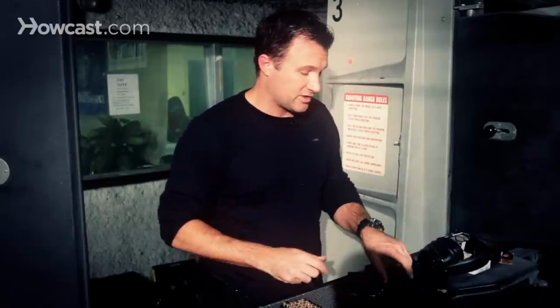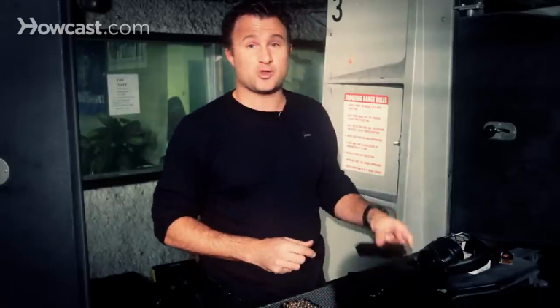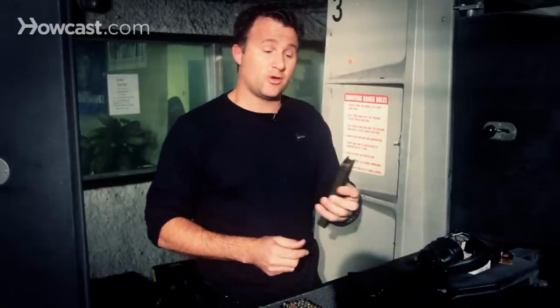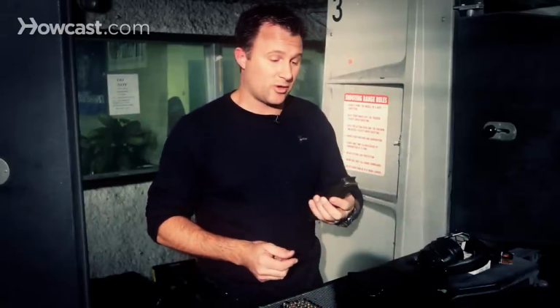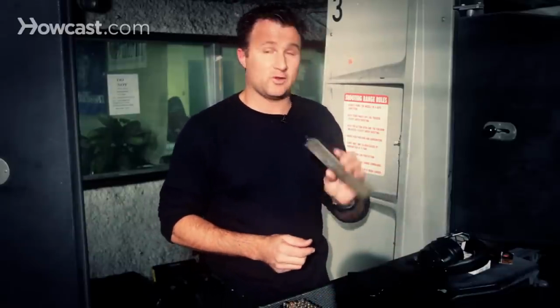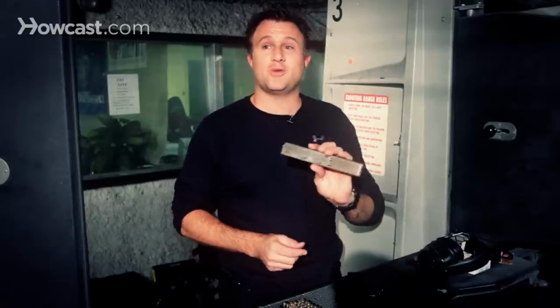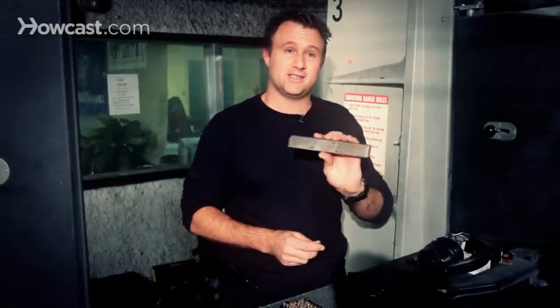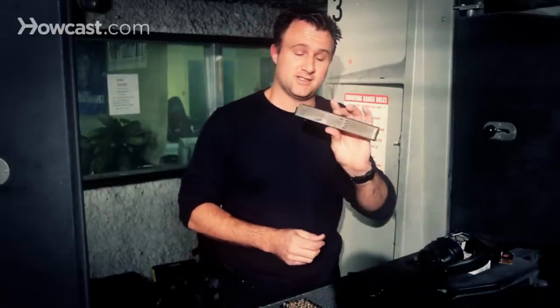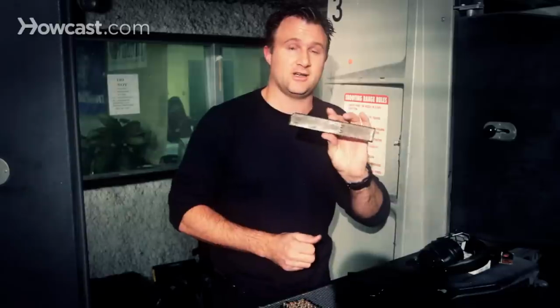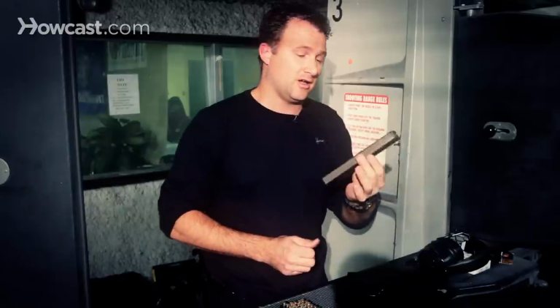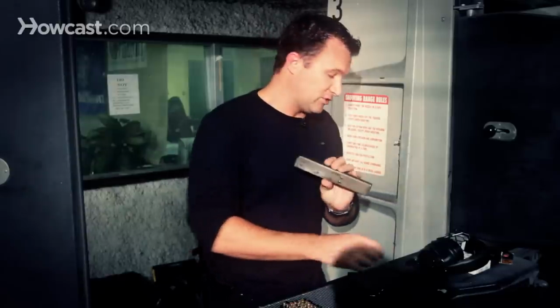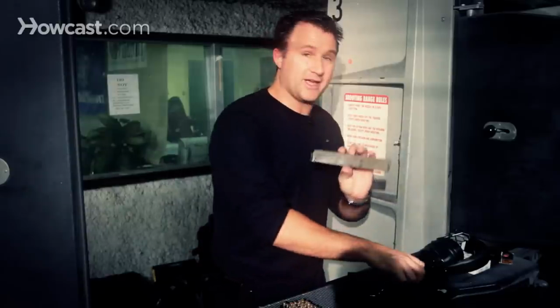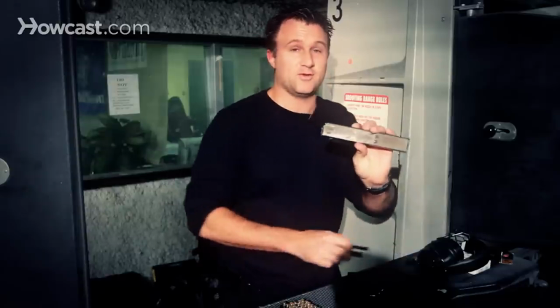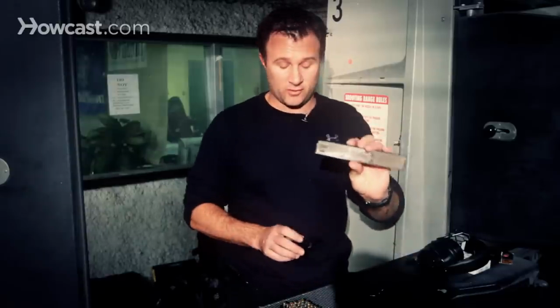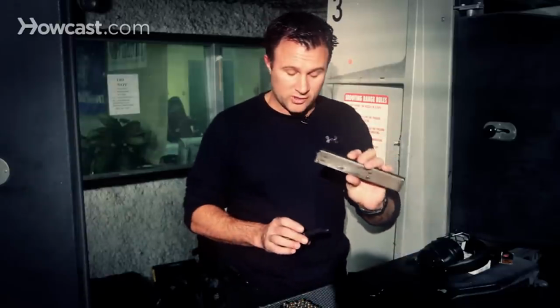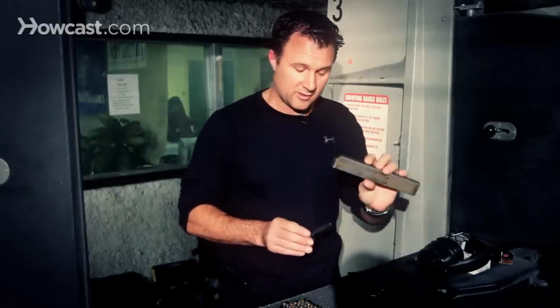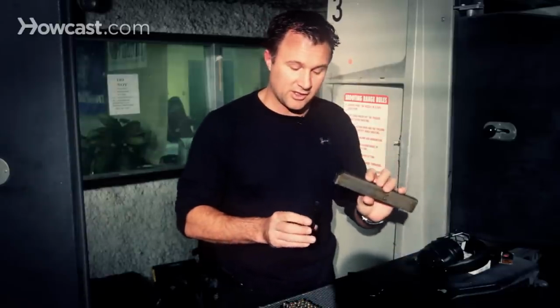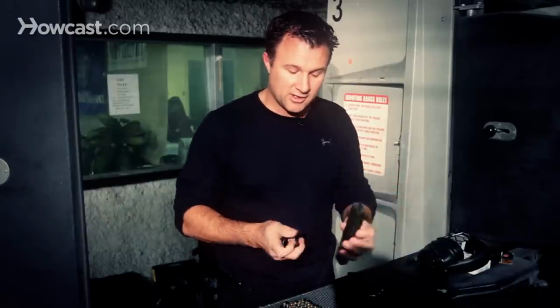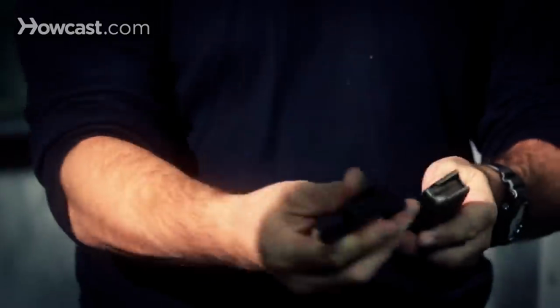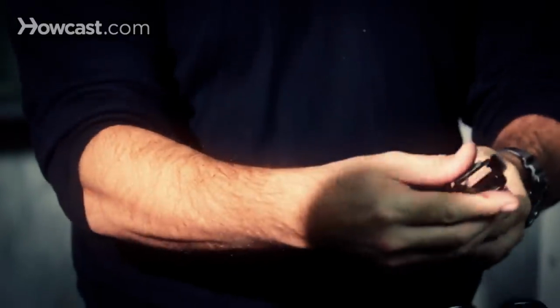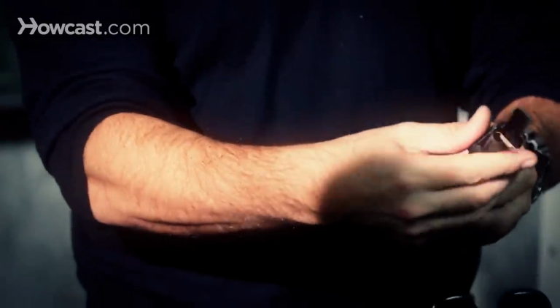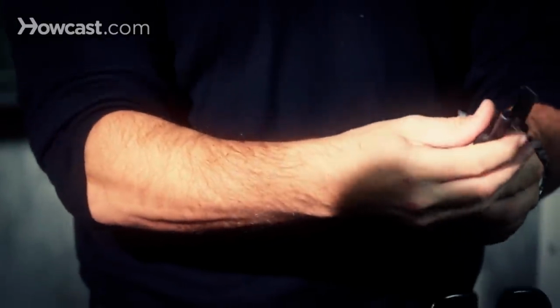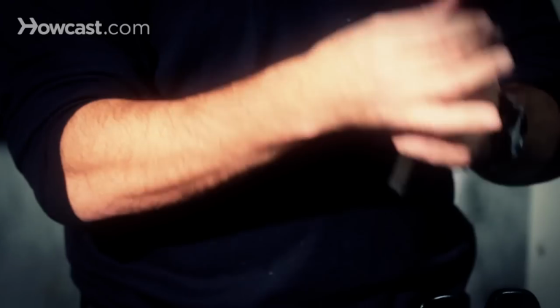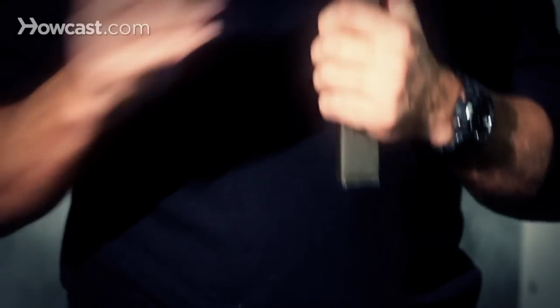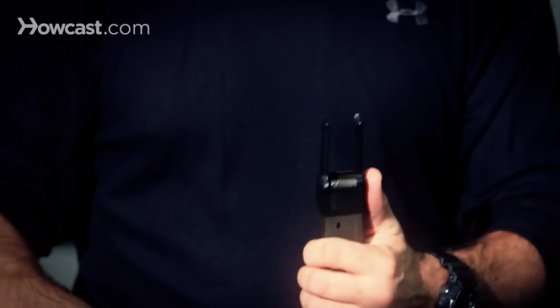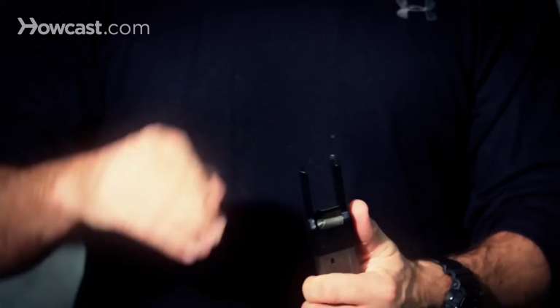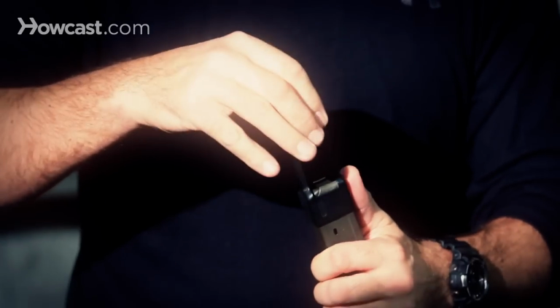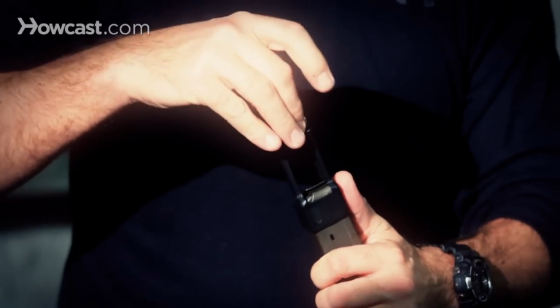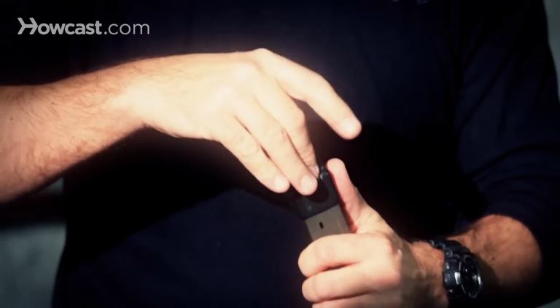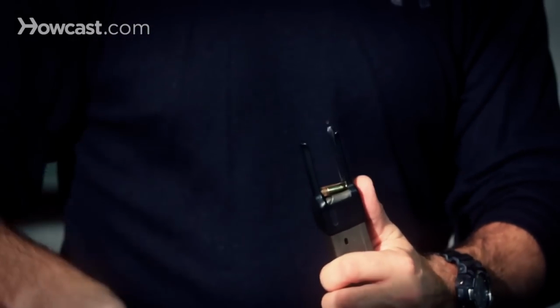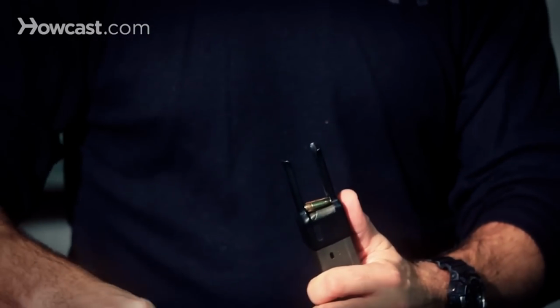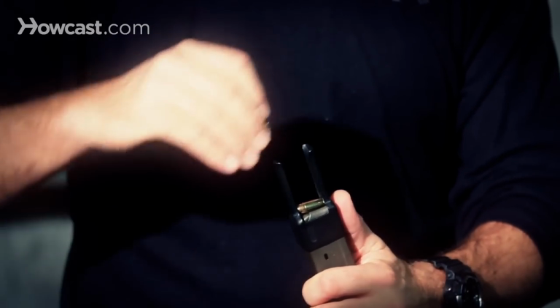There's another type of speed loader on the market for larger magazines. This is a nine millimeter magazine for an Uzi submachine gun. There are loaders like this — you would put it on top like this, and then you could load a few rounds in the top.